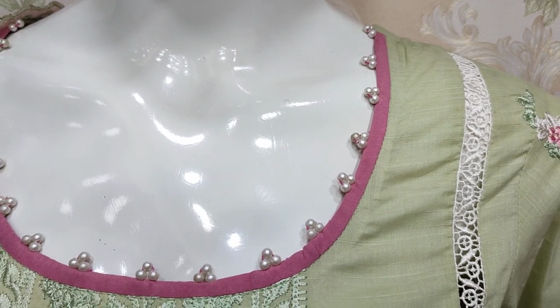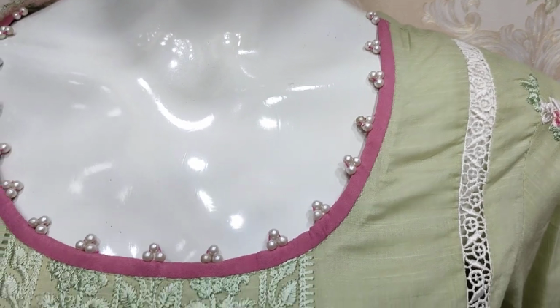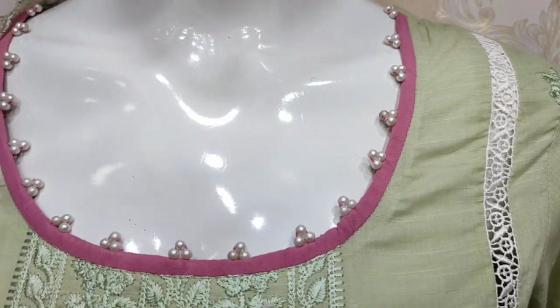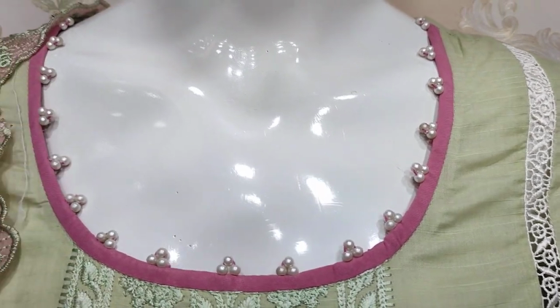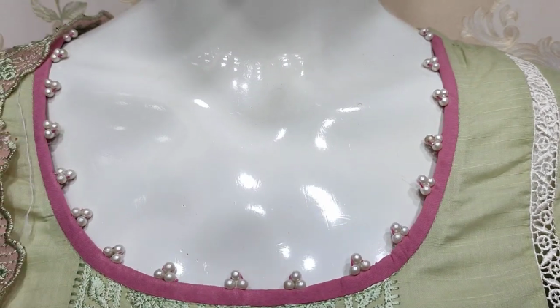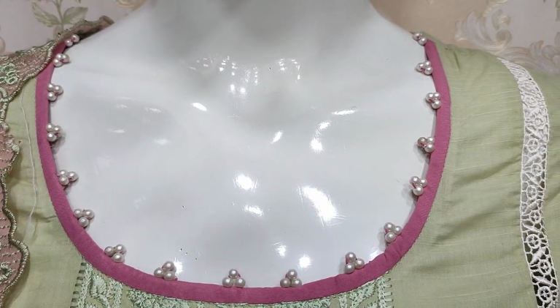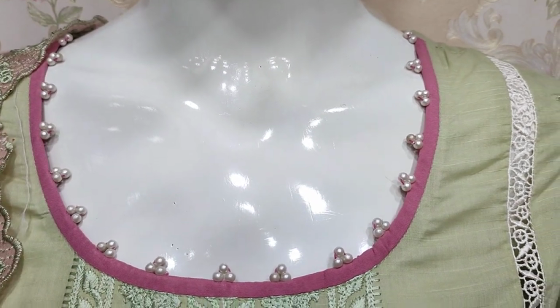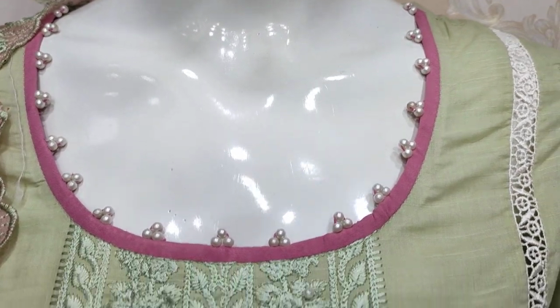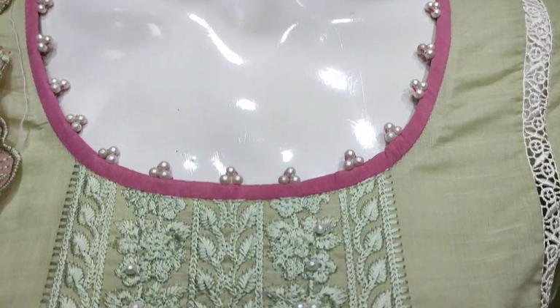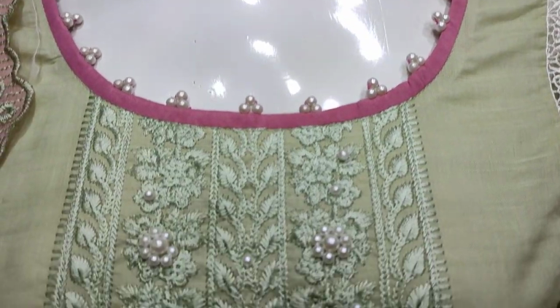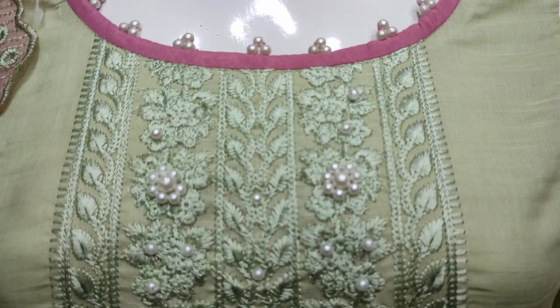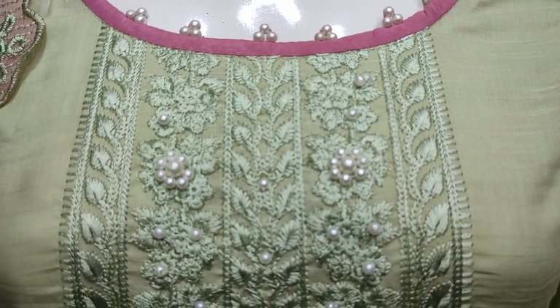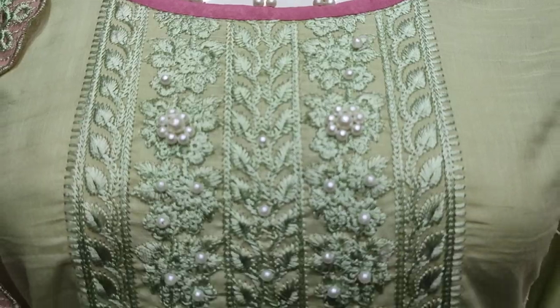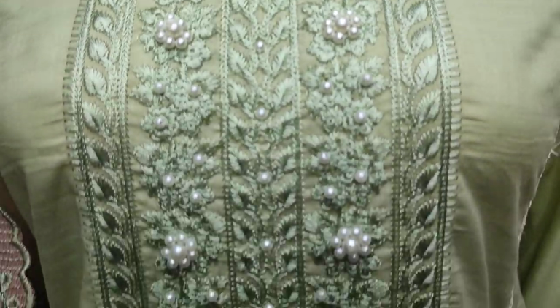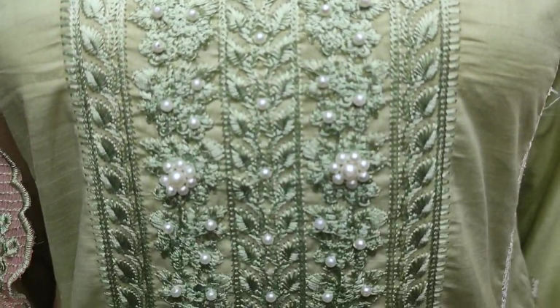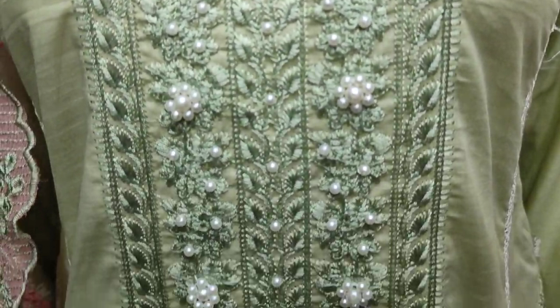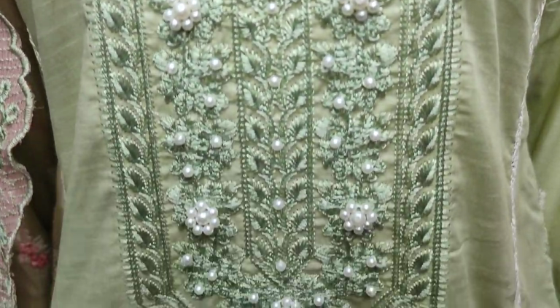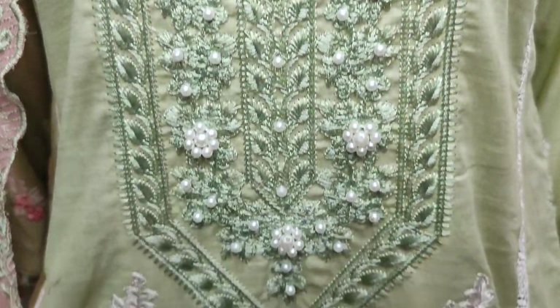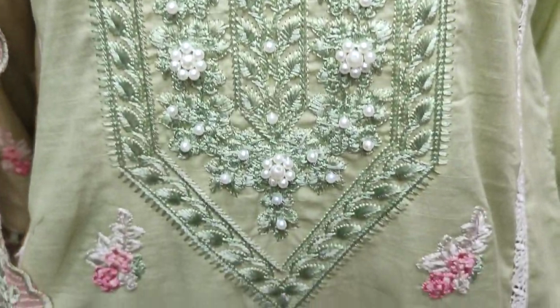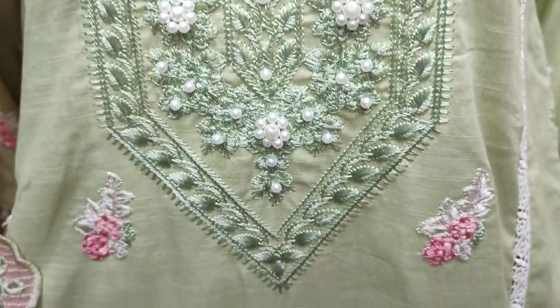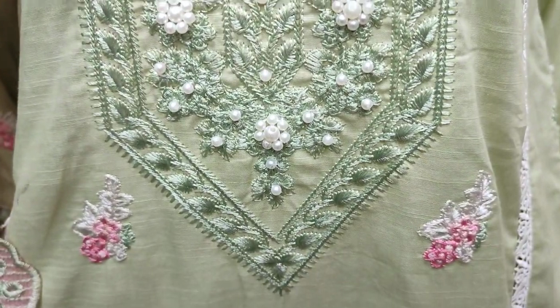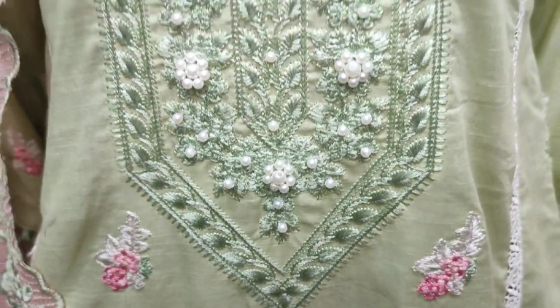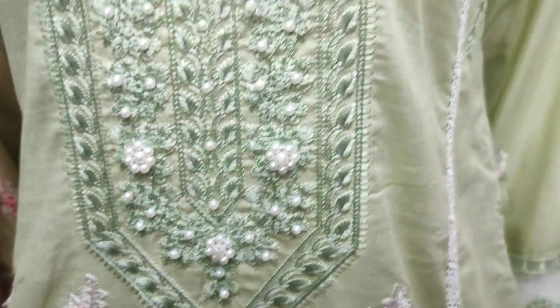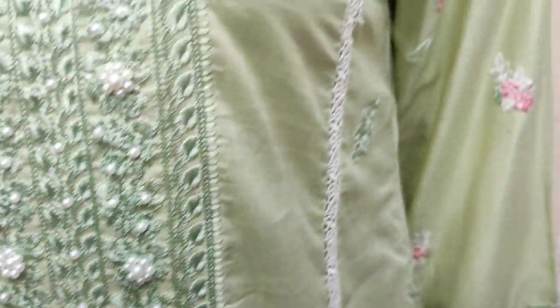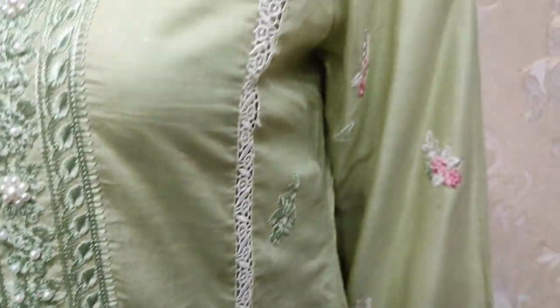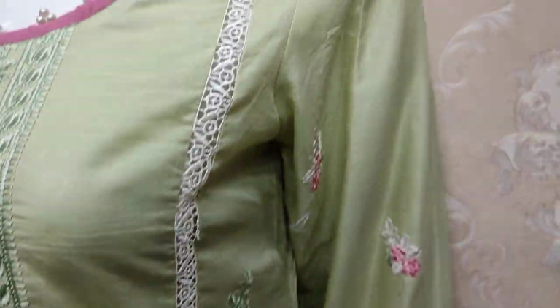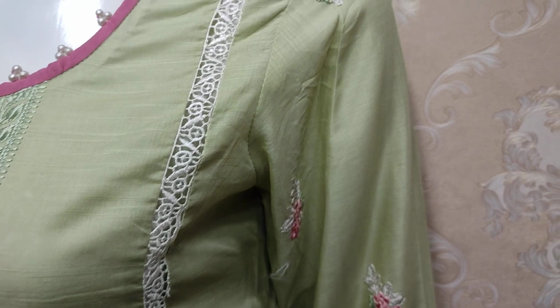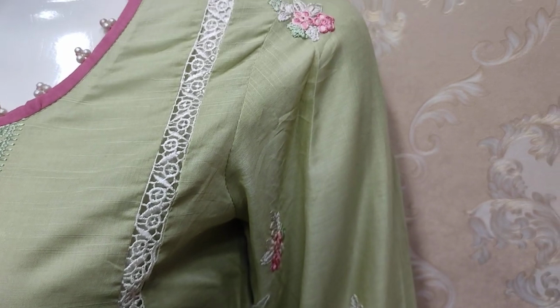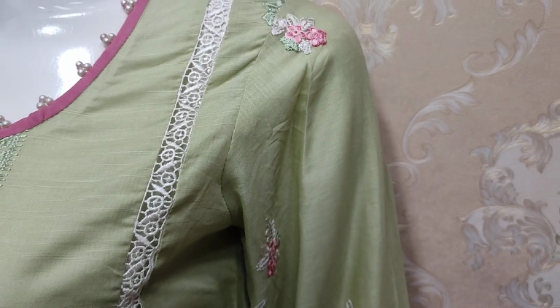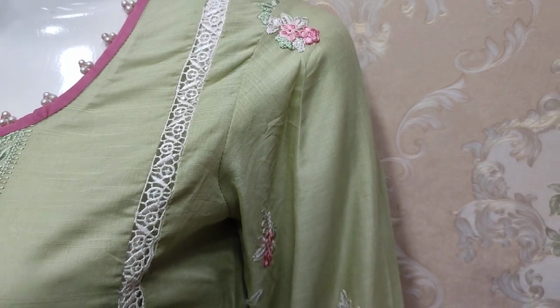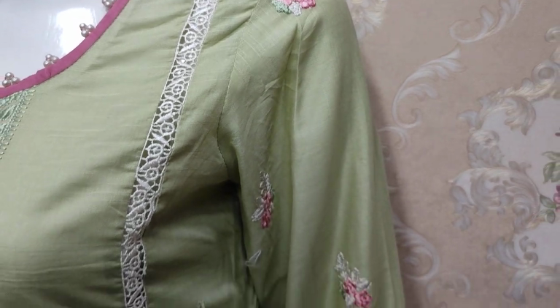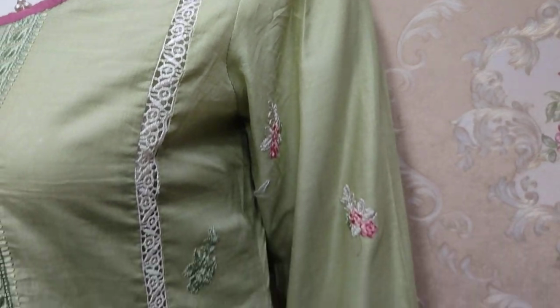This is the stitching style. It is an embedded neck with handwork detailing and embedded sleeves.